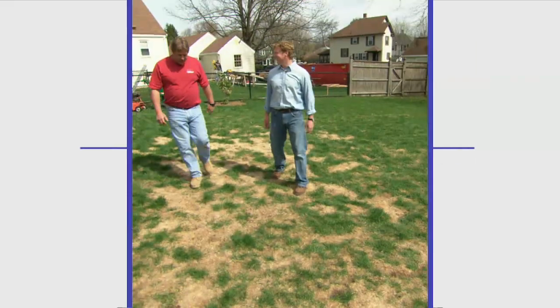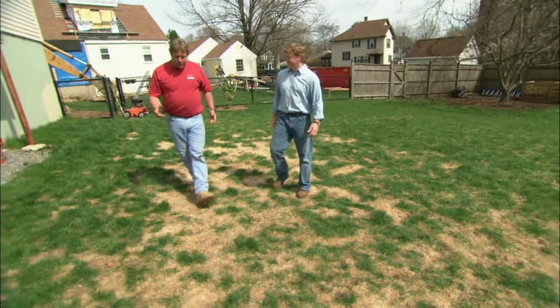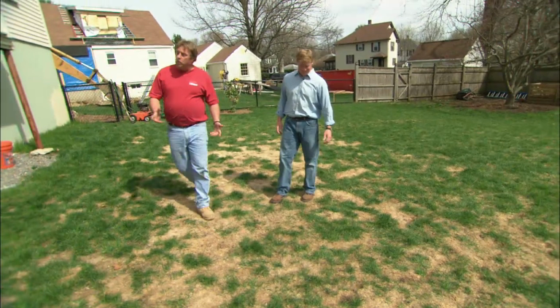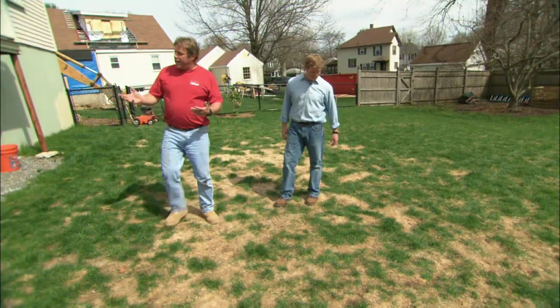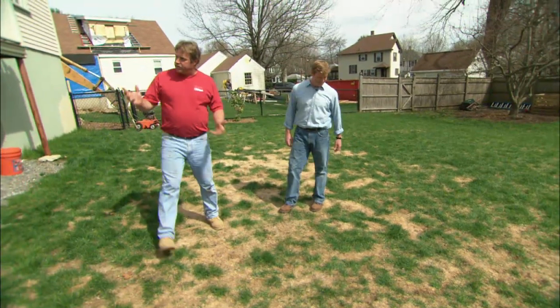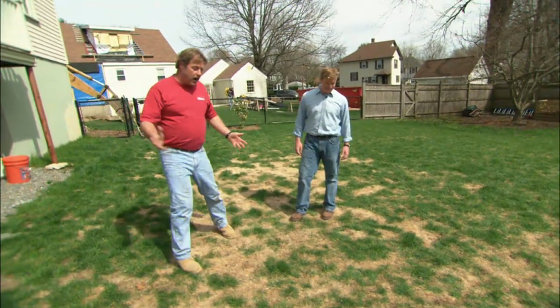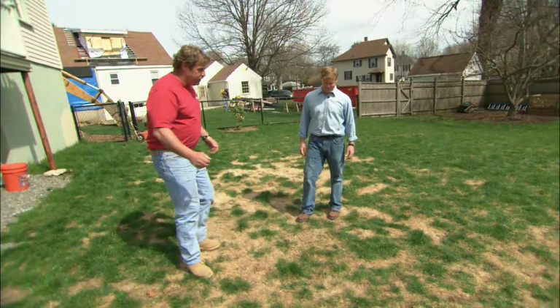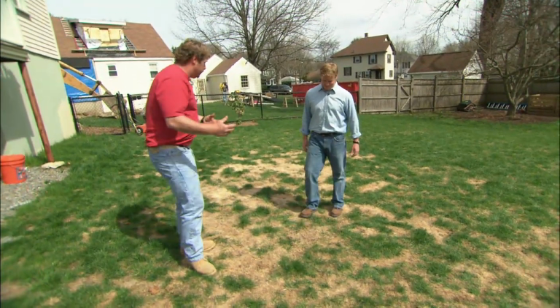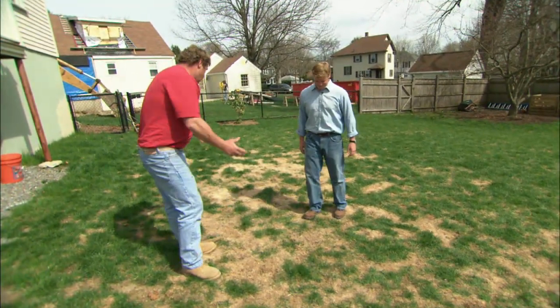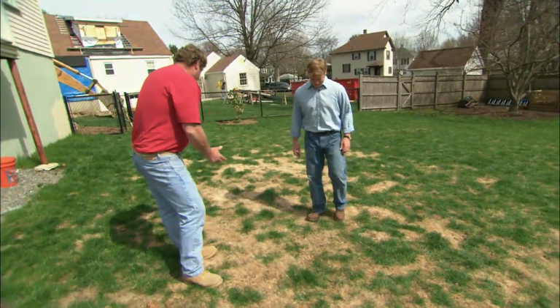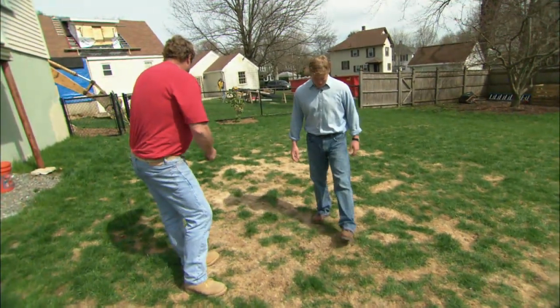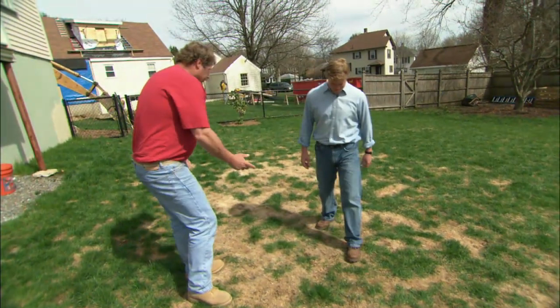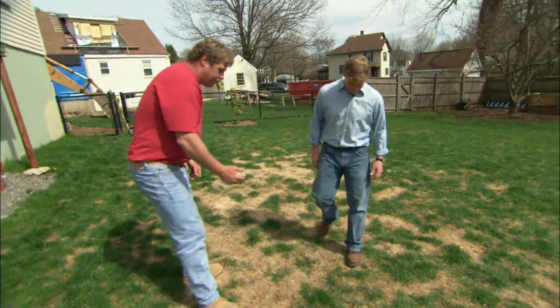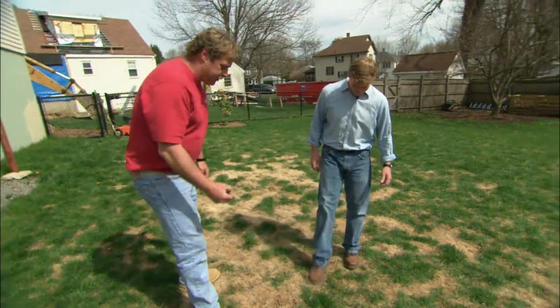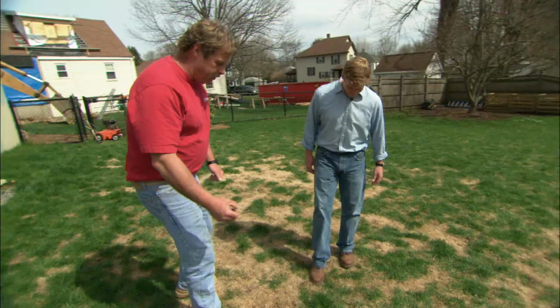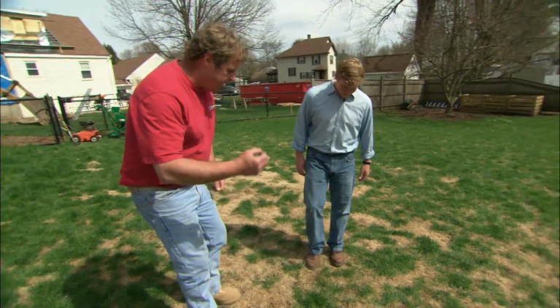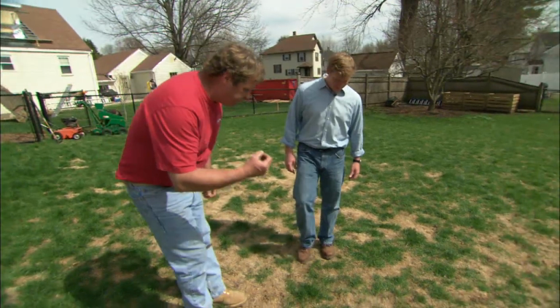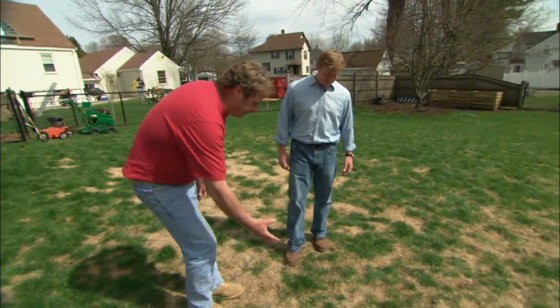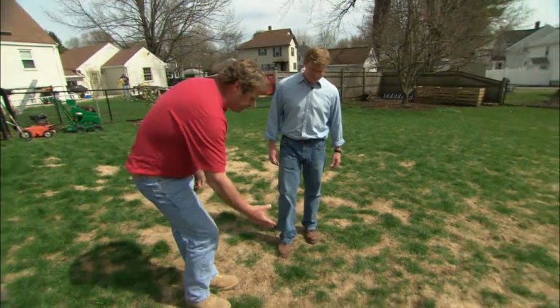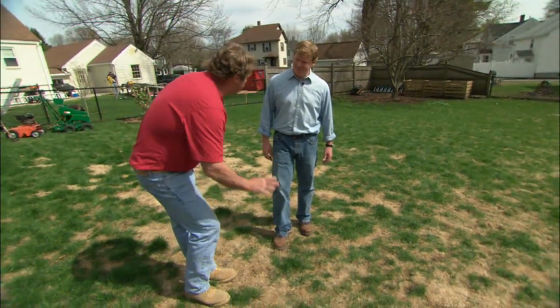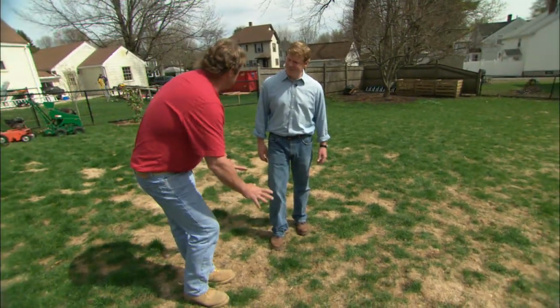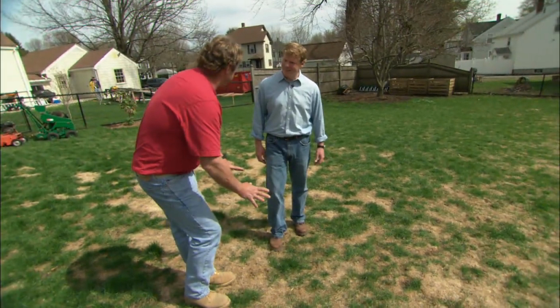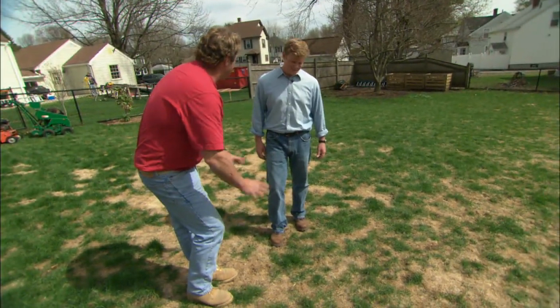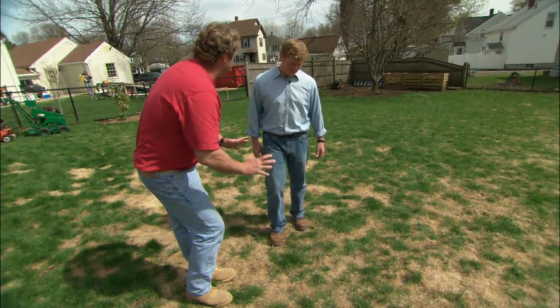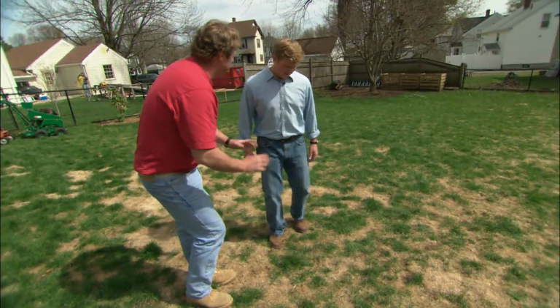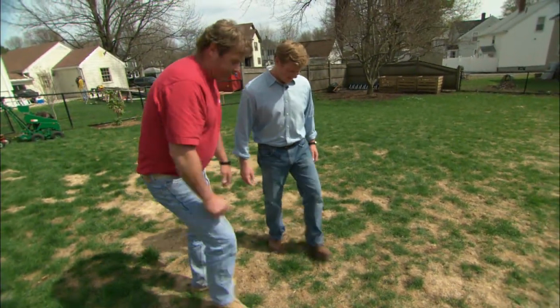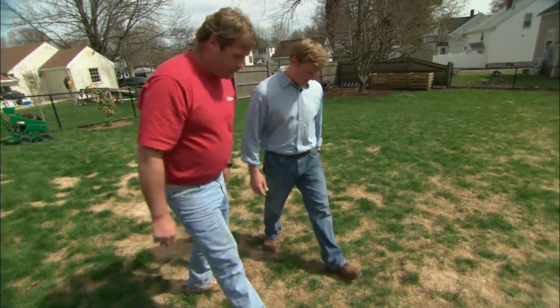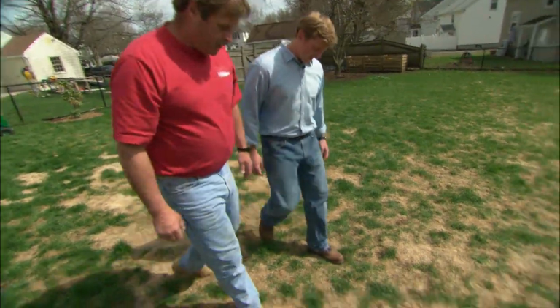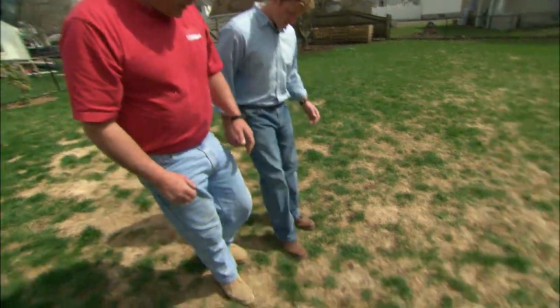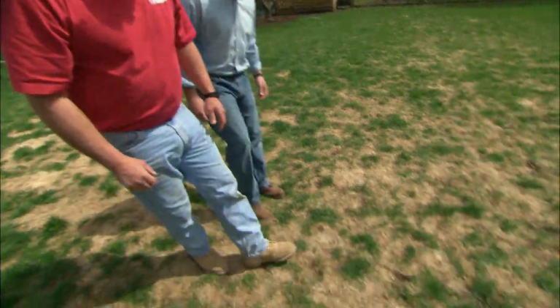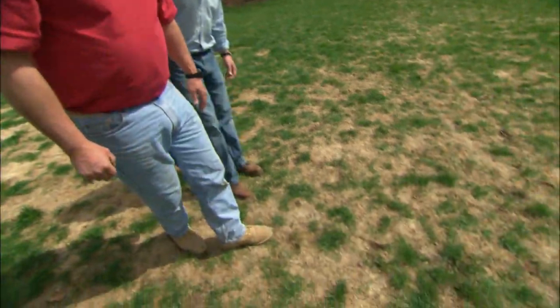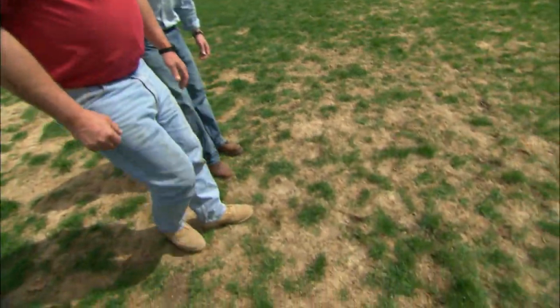This homeowner has a dog. When the dog comes out and goes to the bathroom, the urine physically burns the lawn — kills it. This whole section is completely dead.